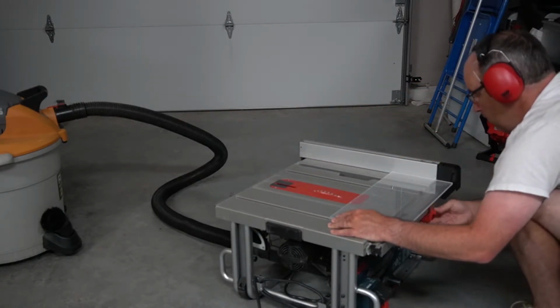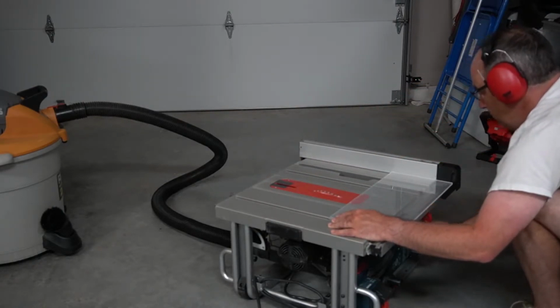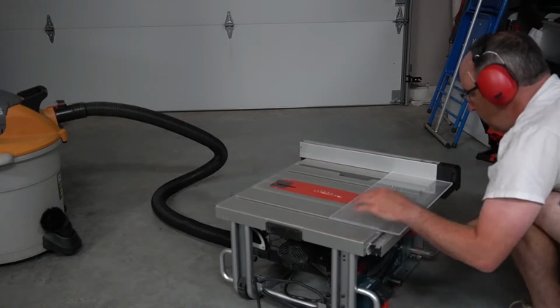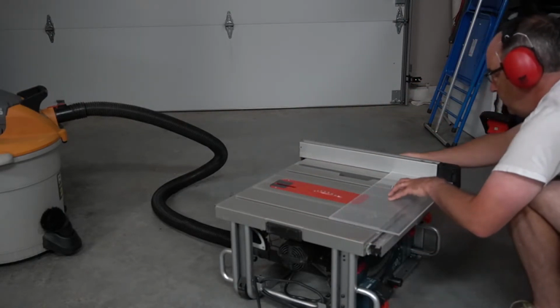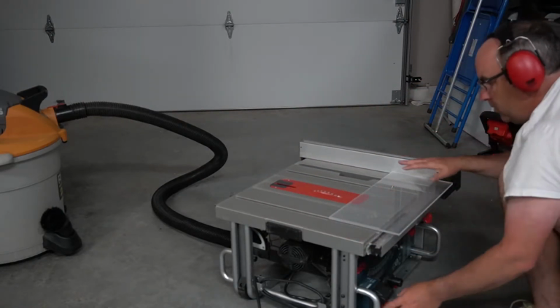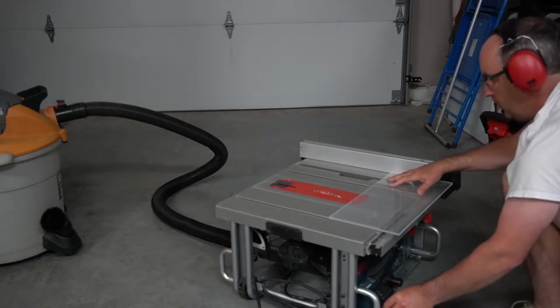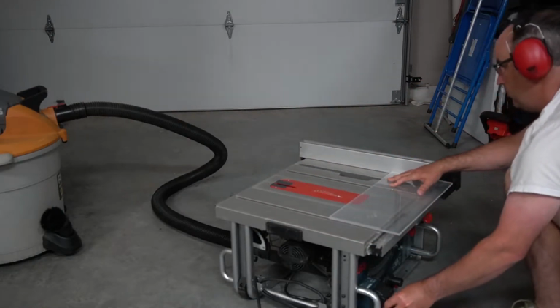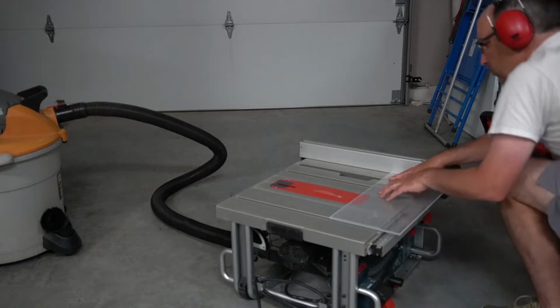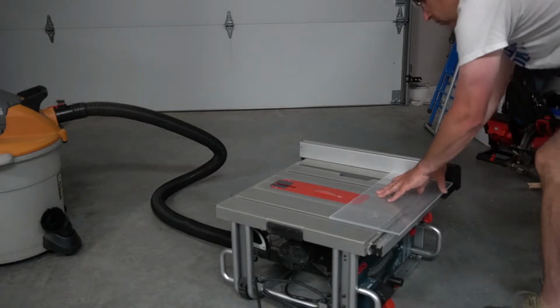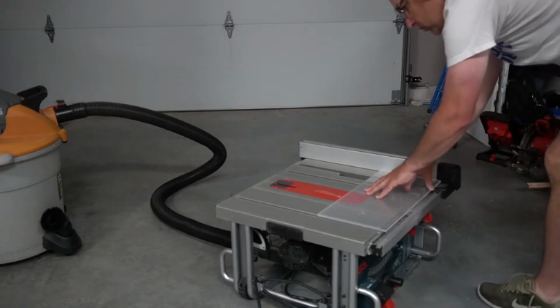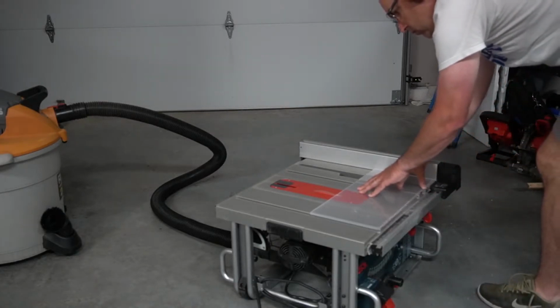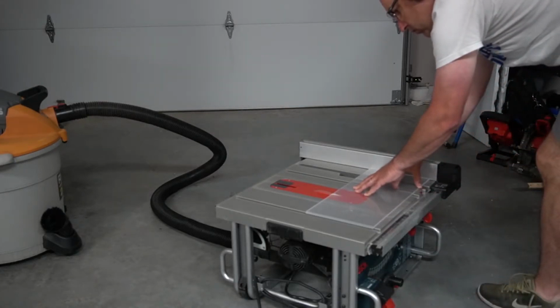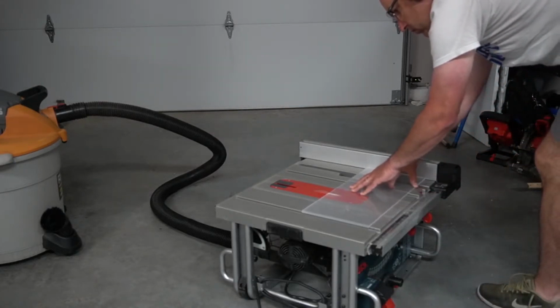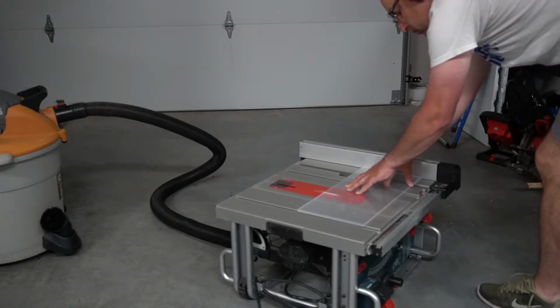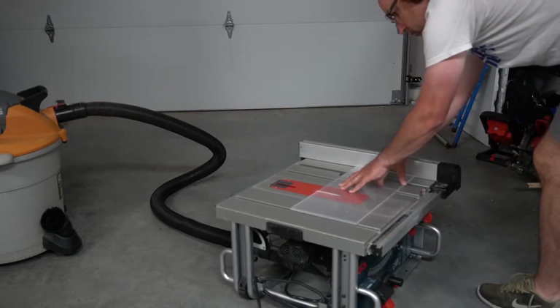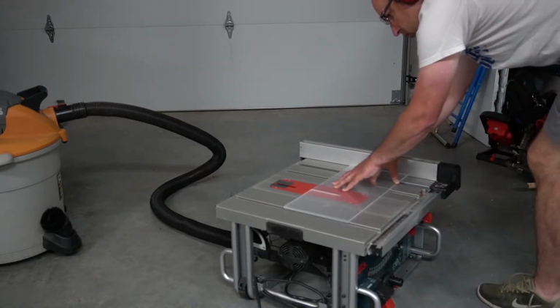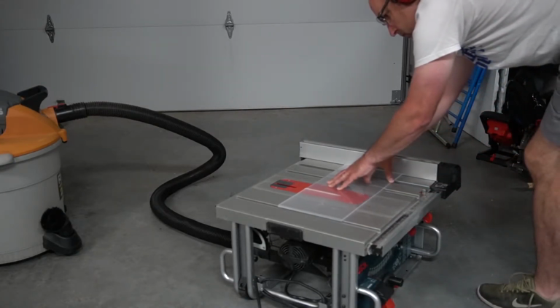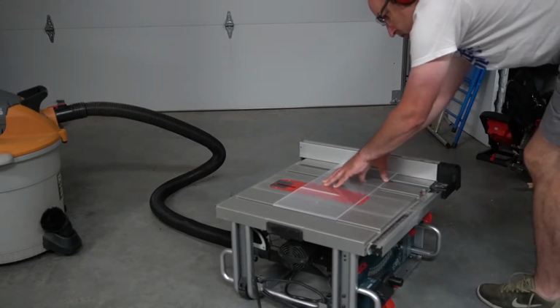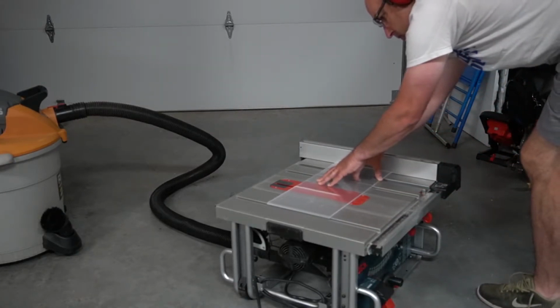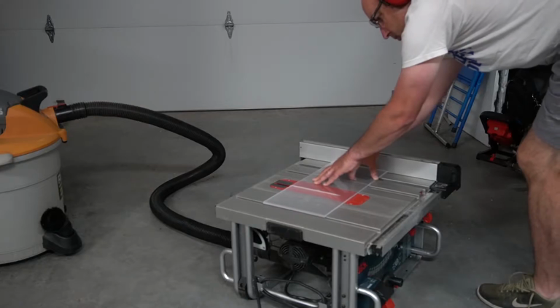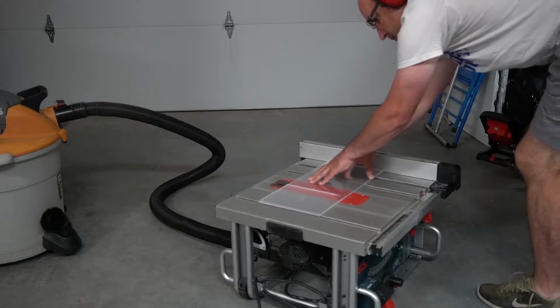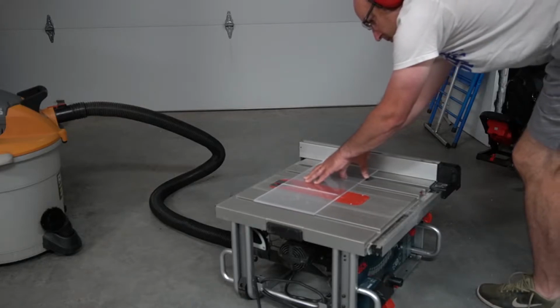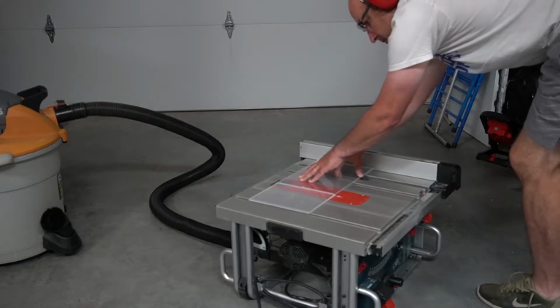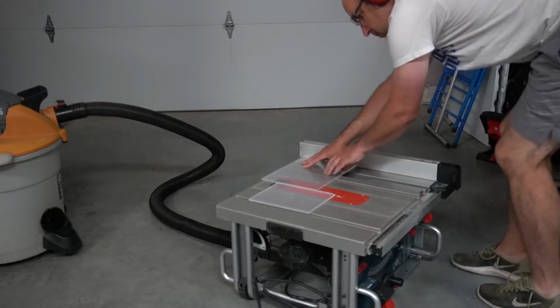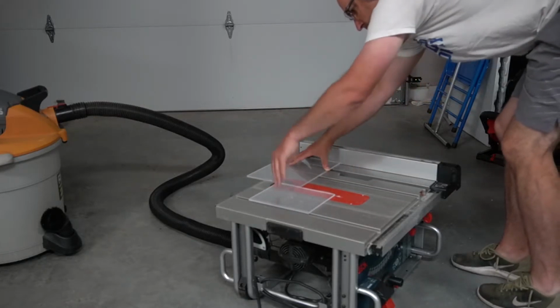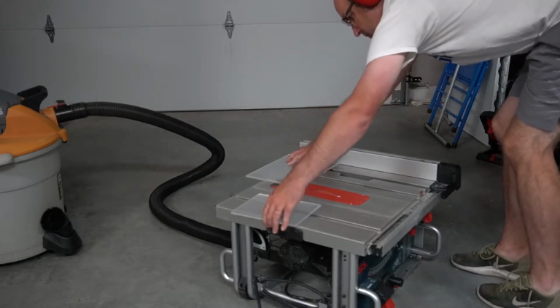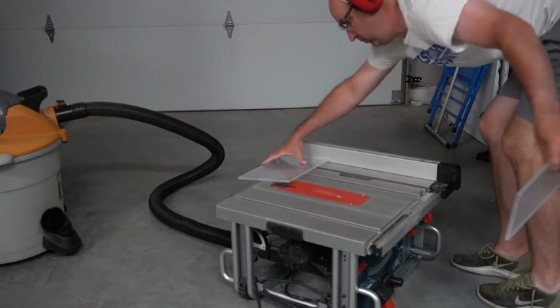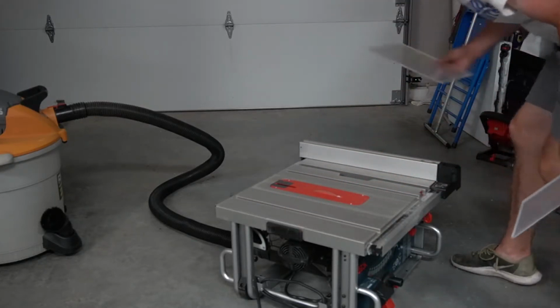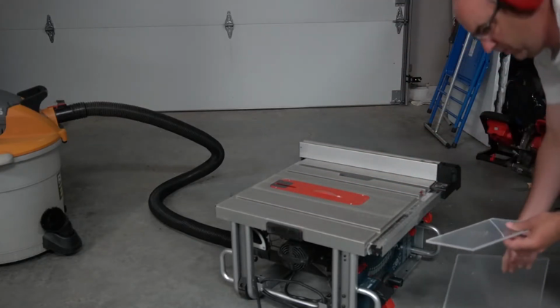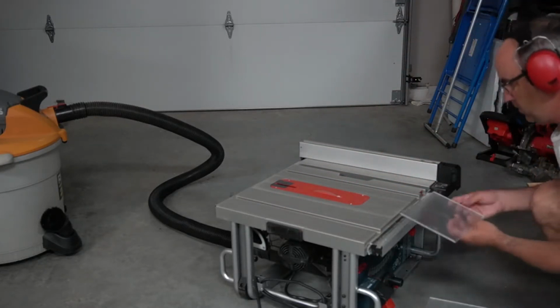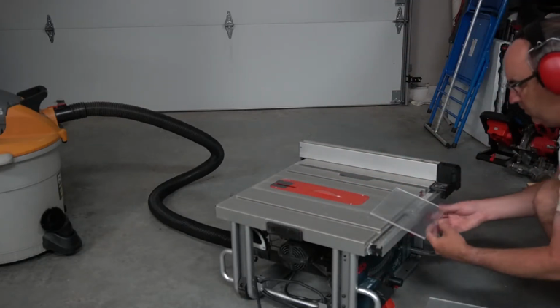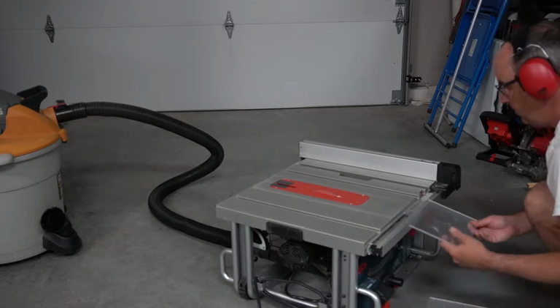You operate your table saw as best you see fit. I am using hearing protection and safety glasses, and I have removed the guards to maintain visibility.